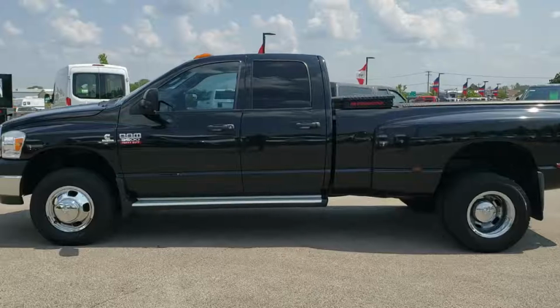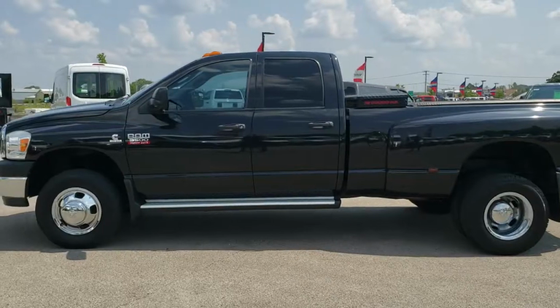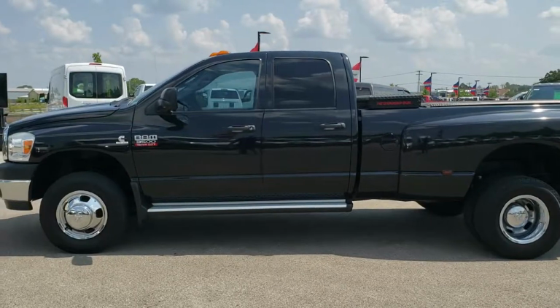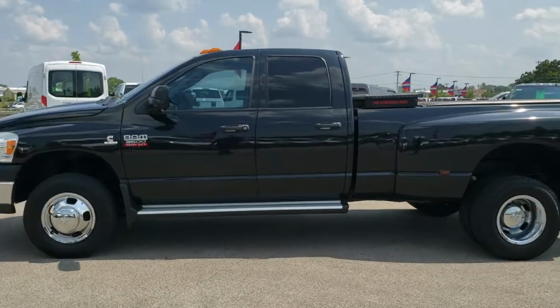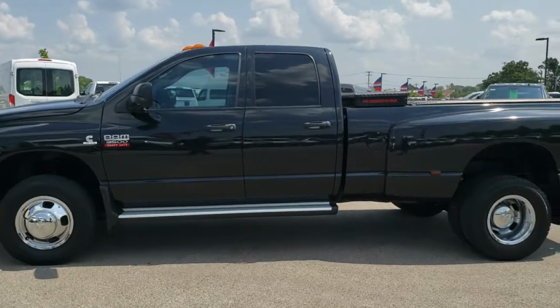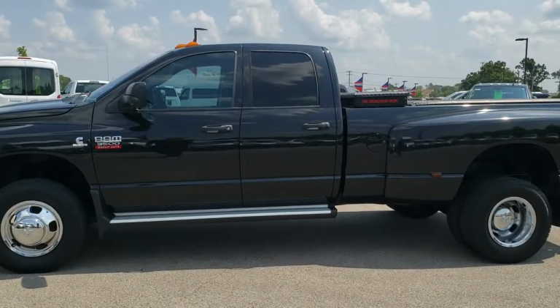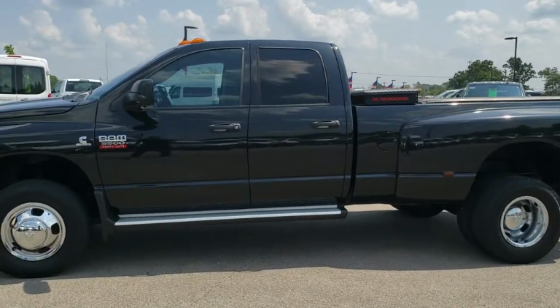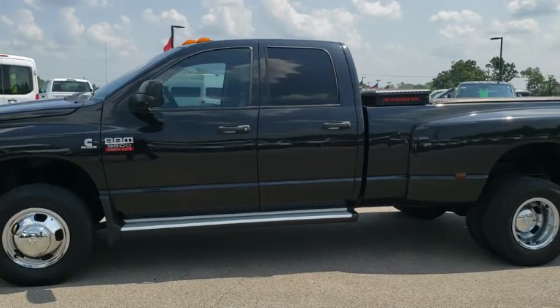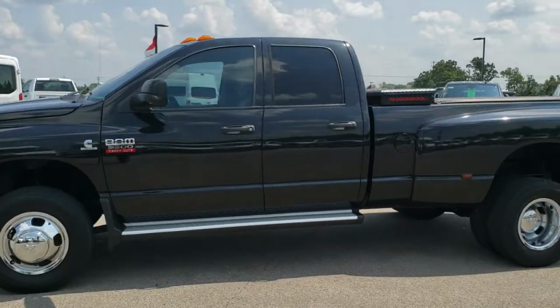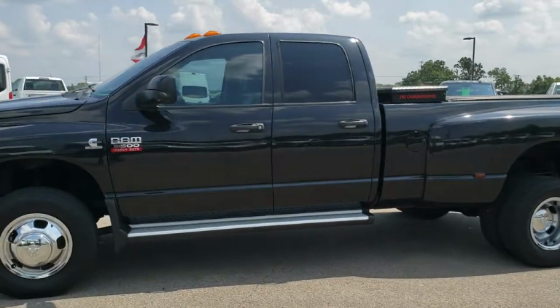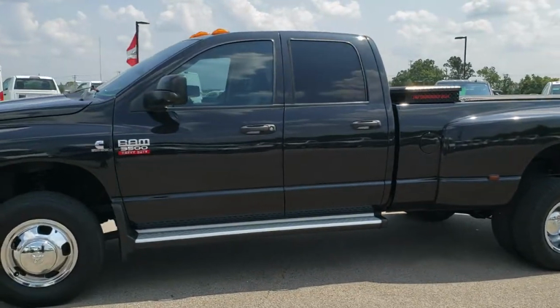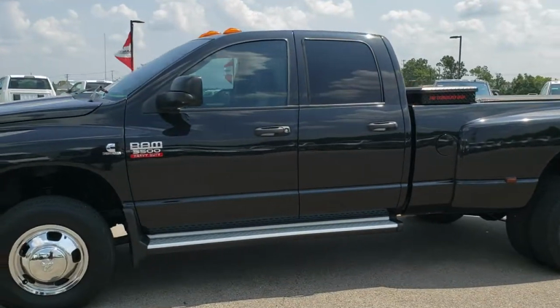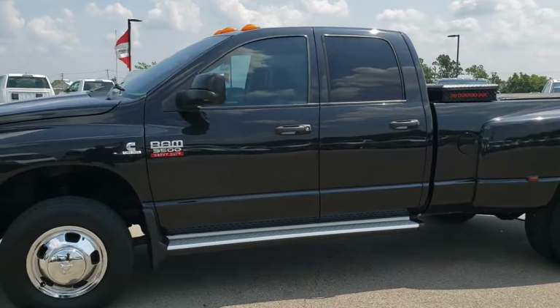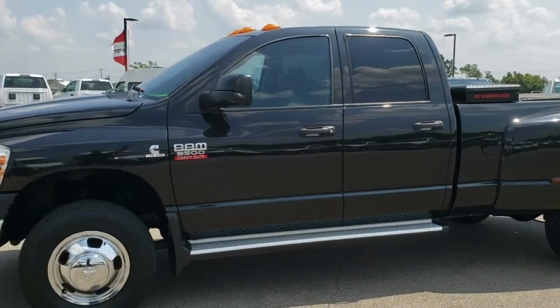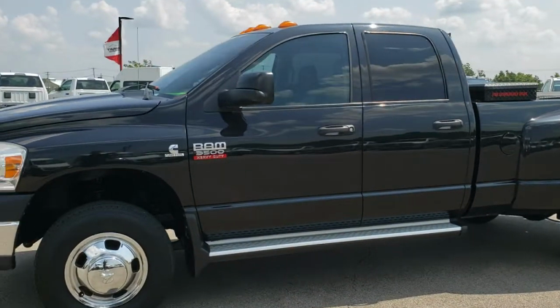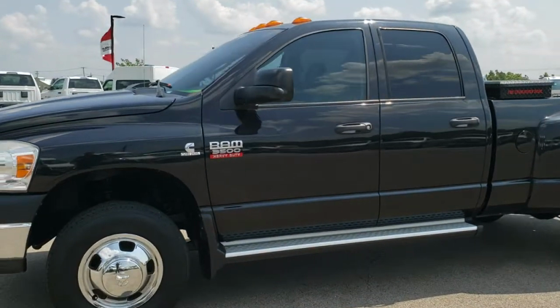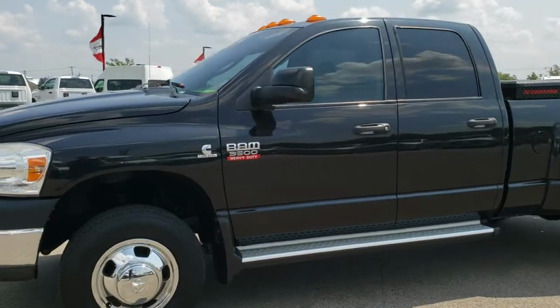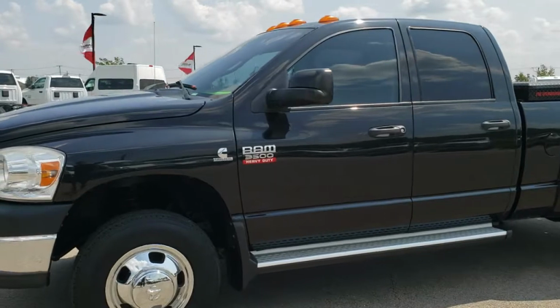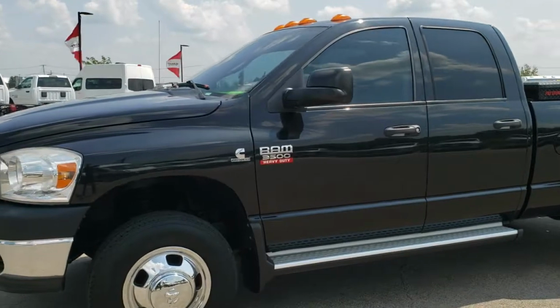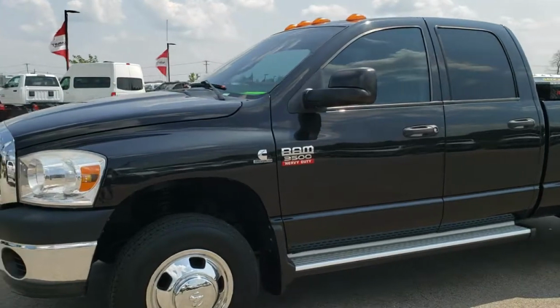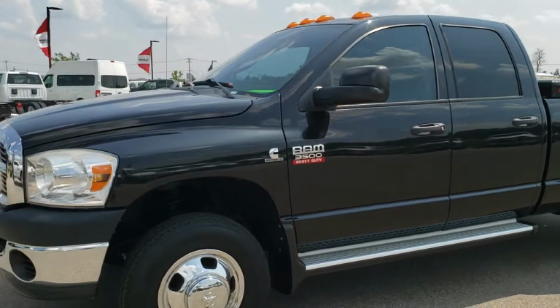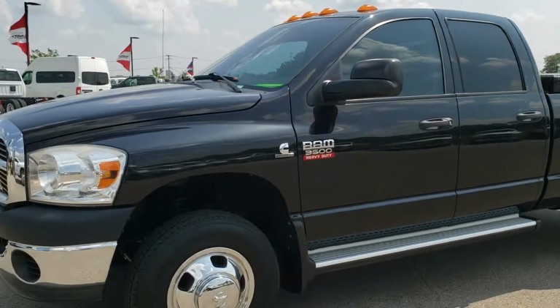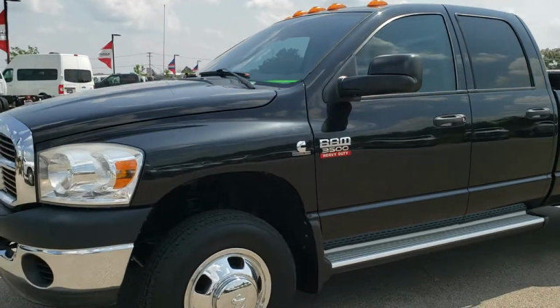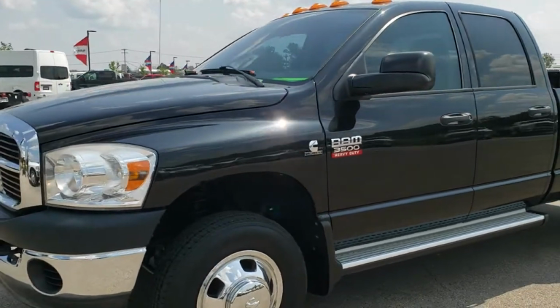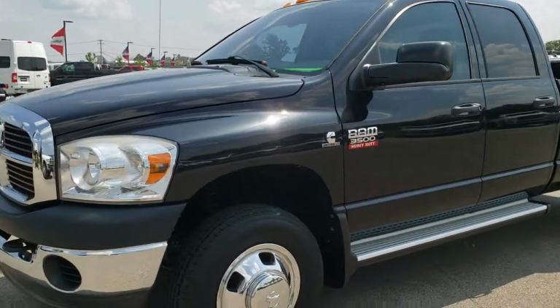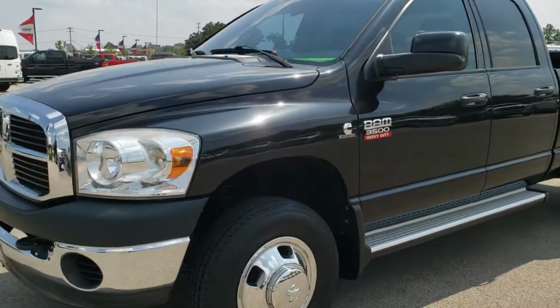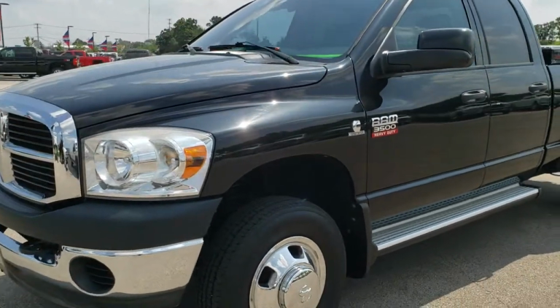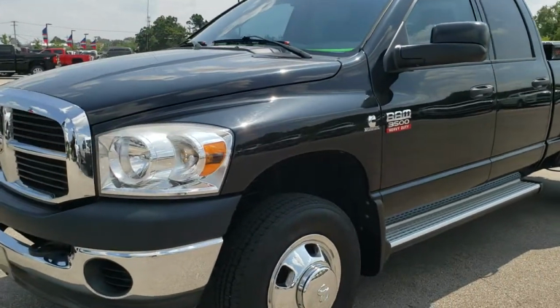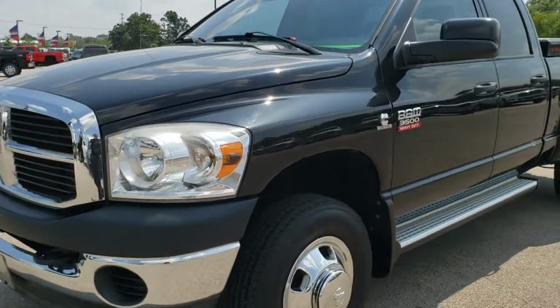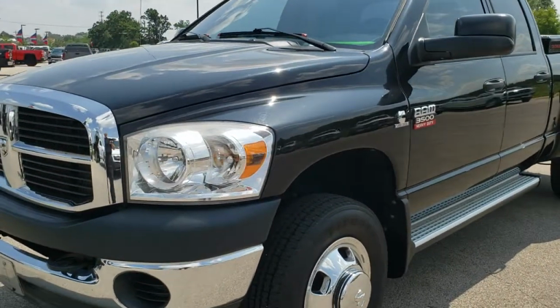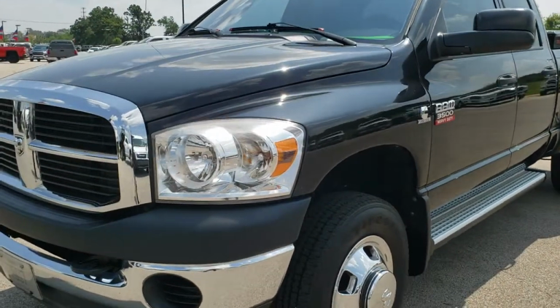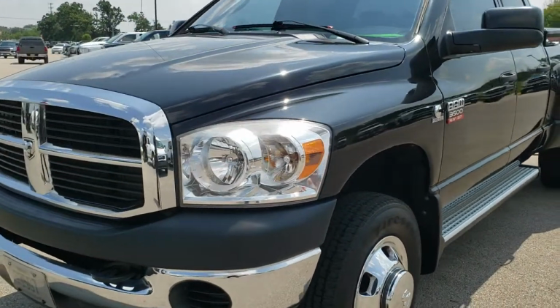This is stock number AT430A. We are here at Summit Automotive in Fond du Lac, Wisconsin, your new and used heavy duty truck headquarters.